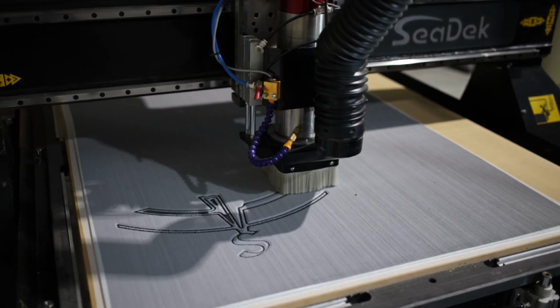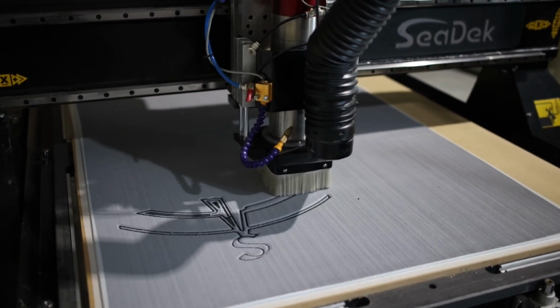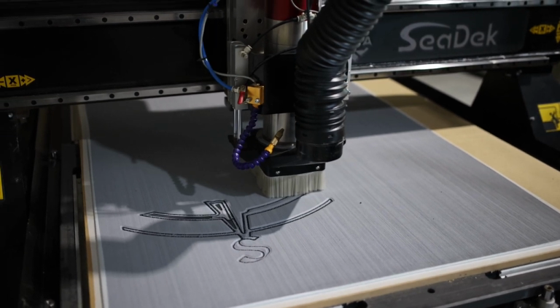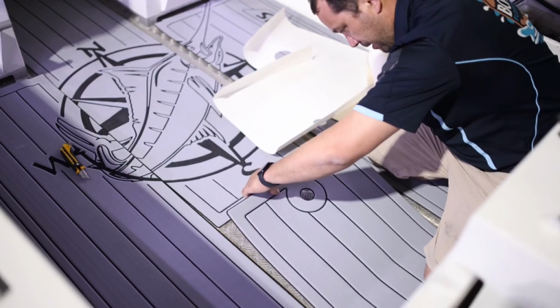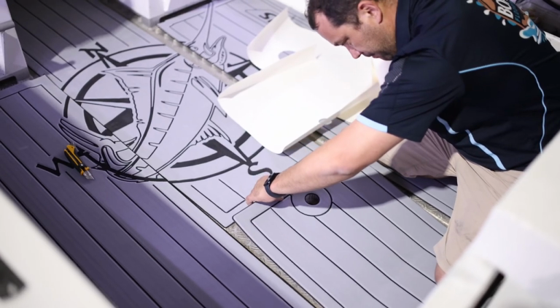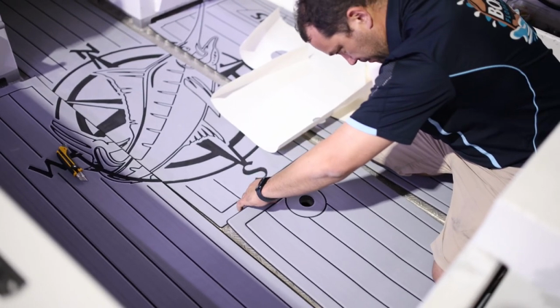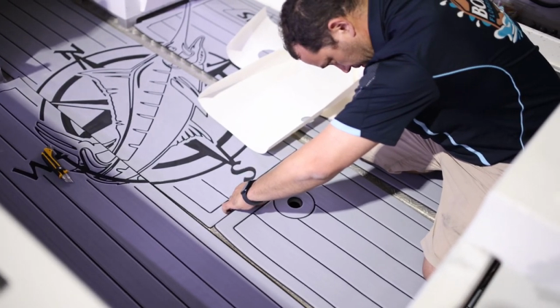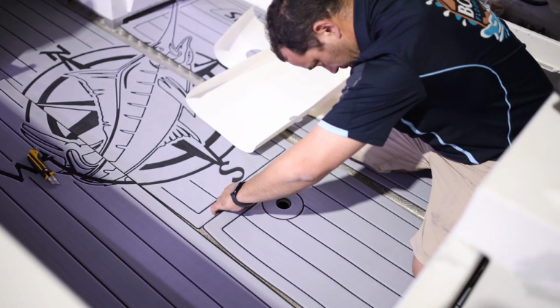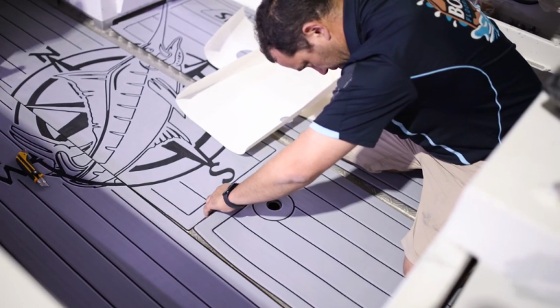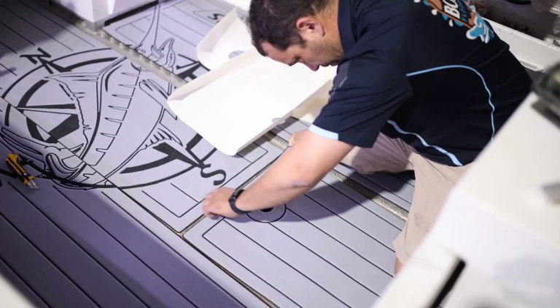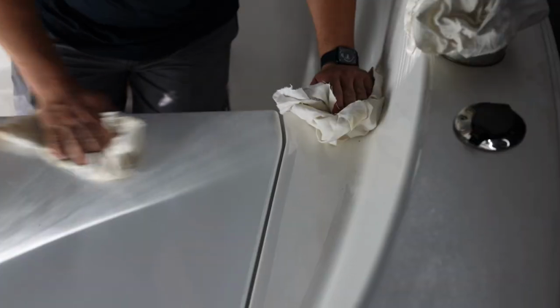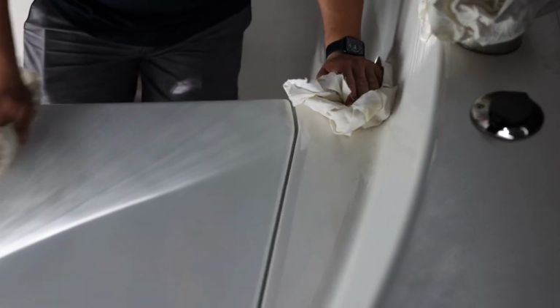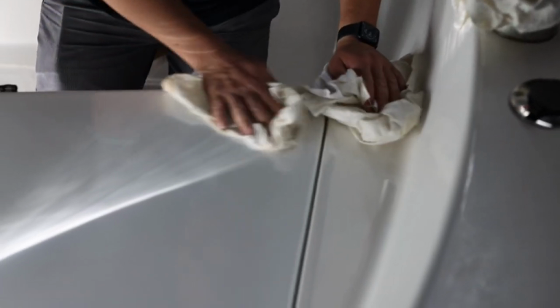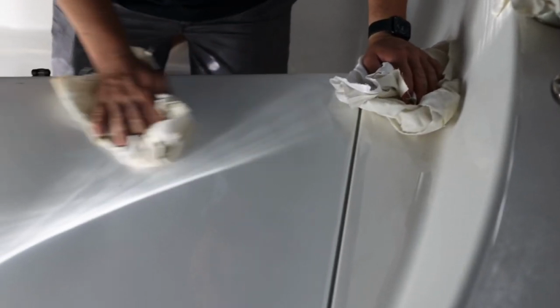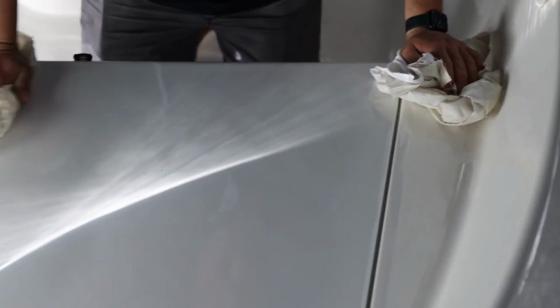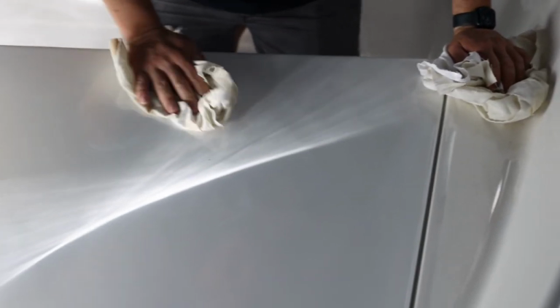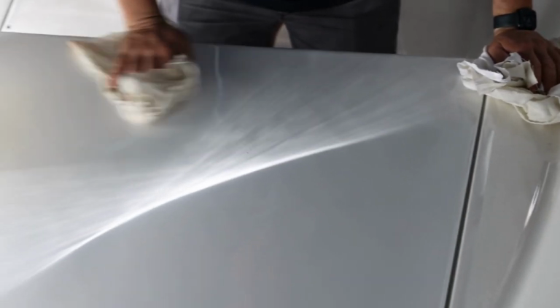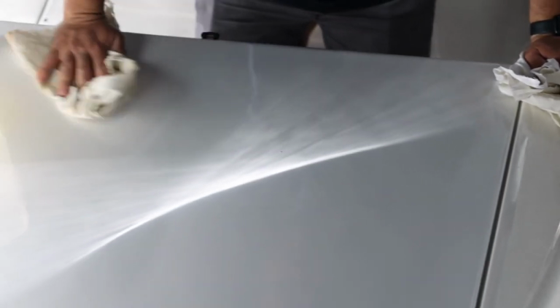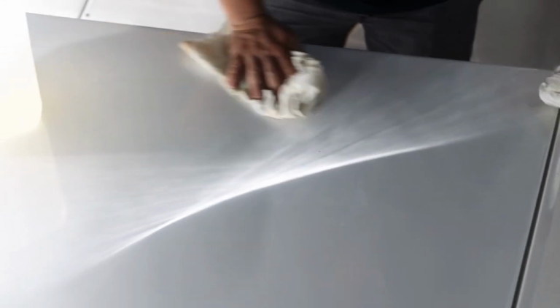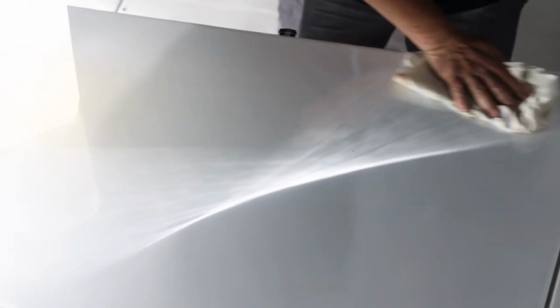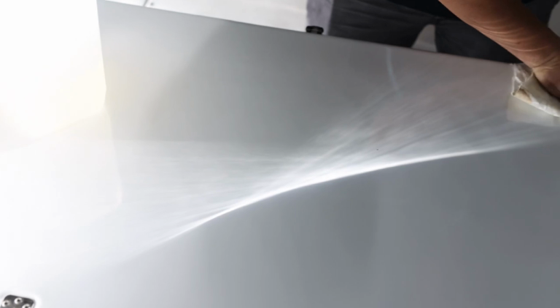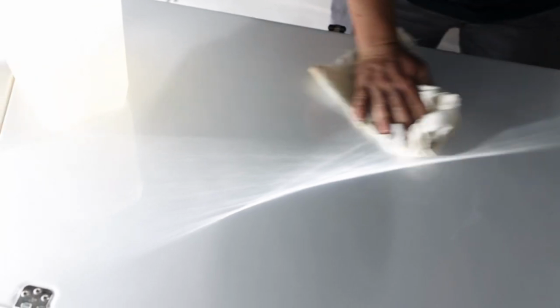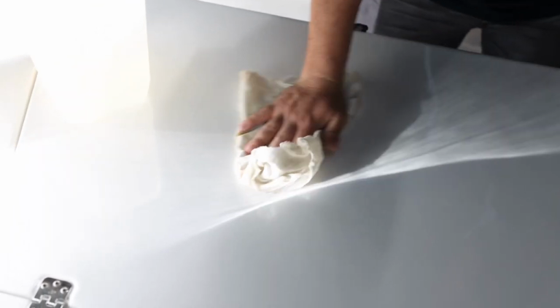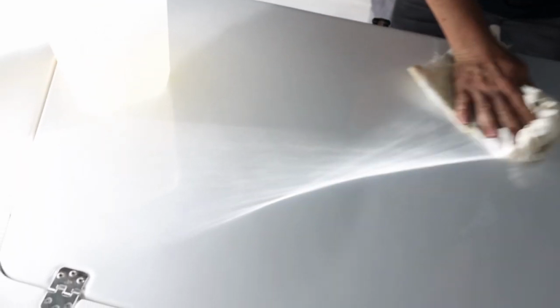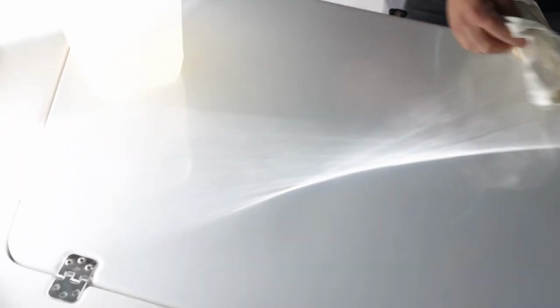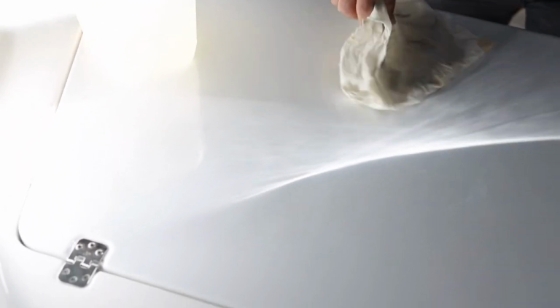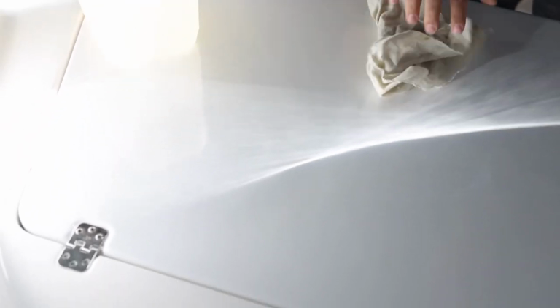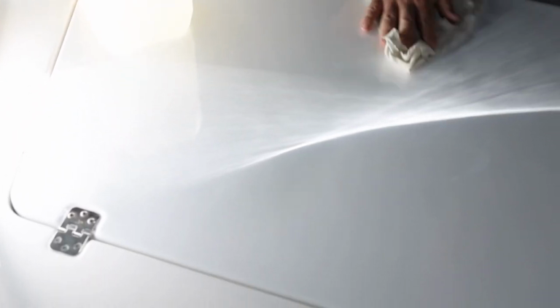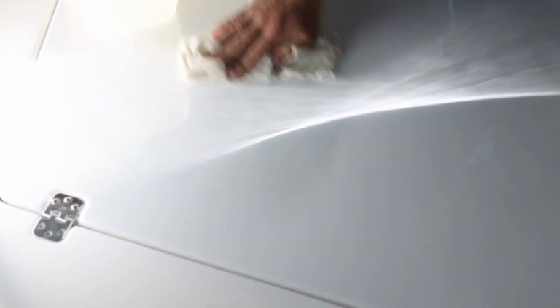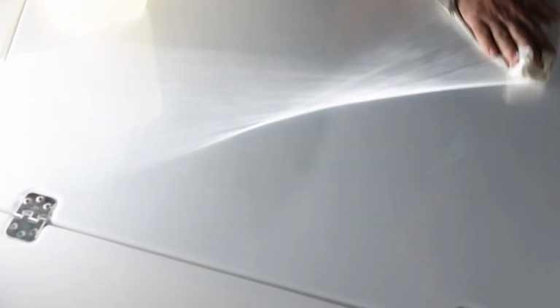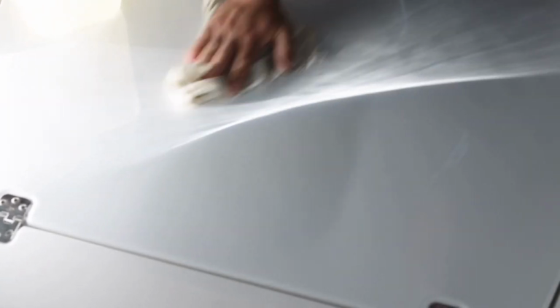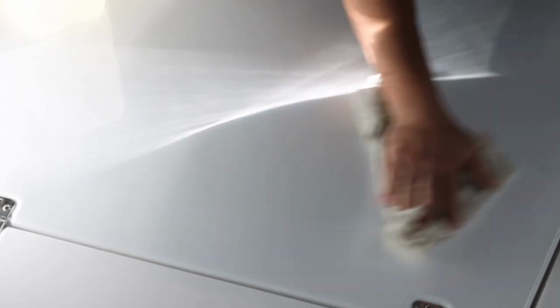Now the fun part — sticking your flooring down. First you need to prep the surface. Use acetone and a clean rag to remove all grease, adhesive, wax, dirt, dust and other debris where C-Deck is going to be installed.